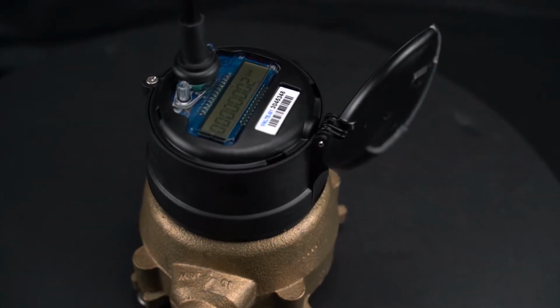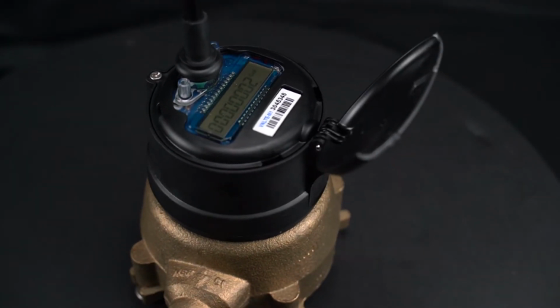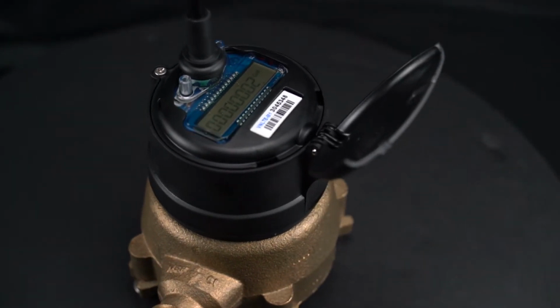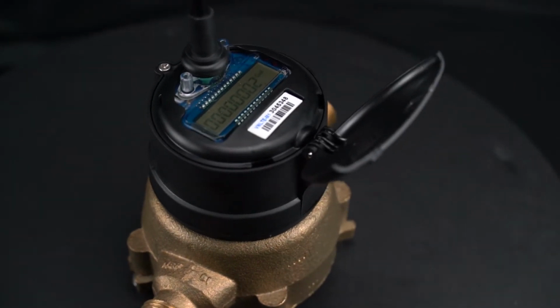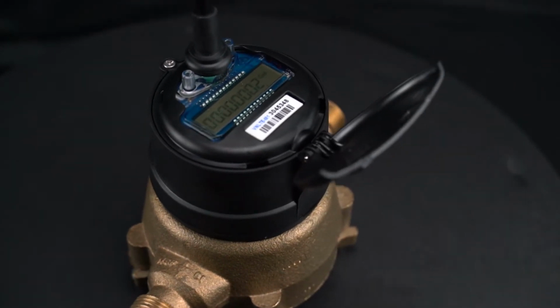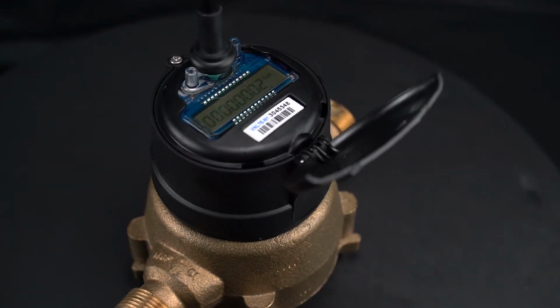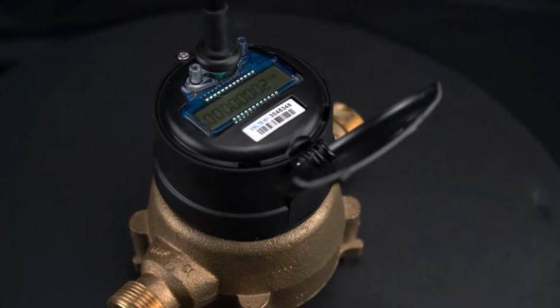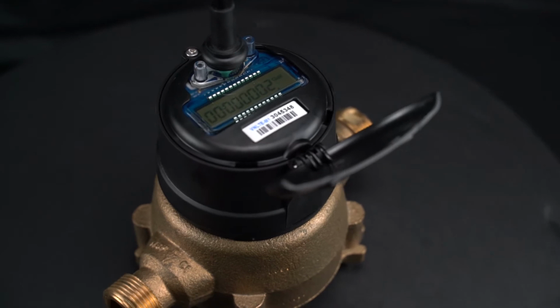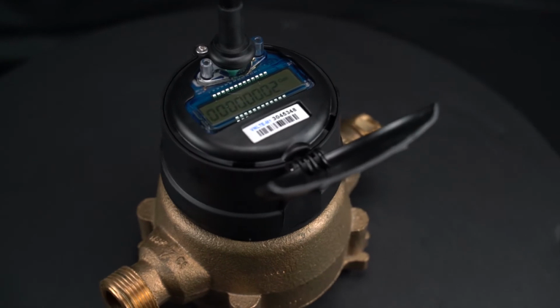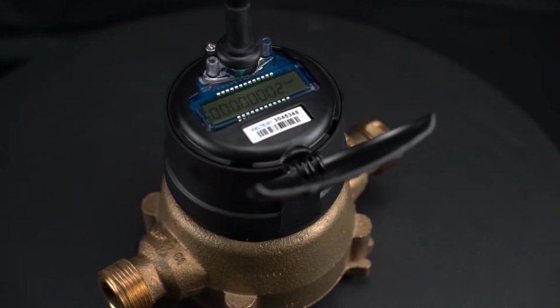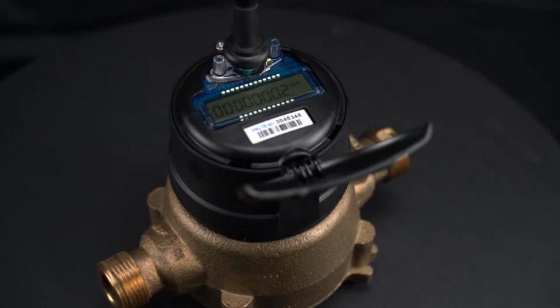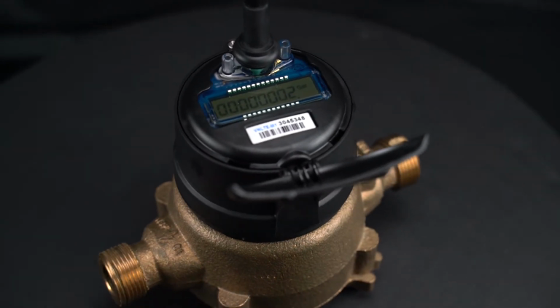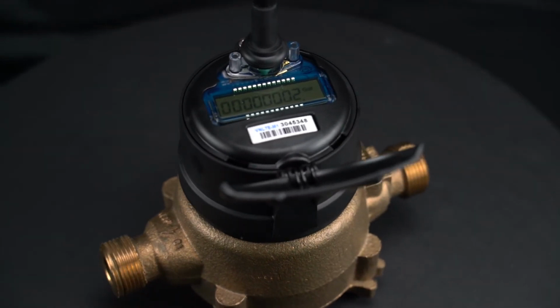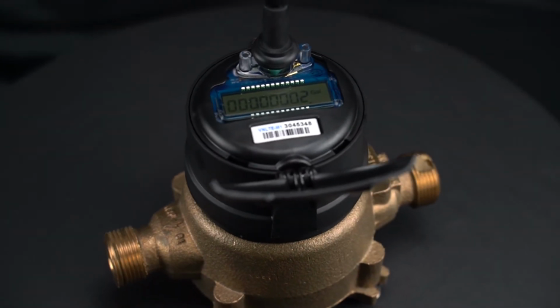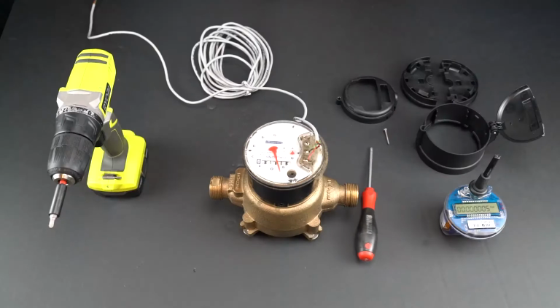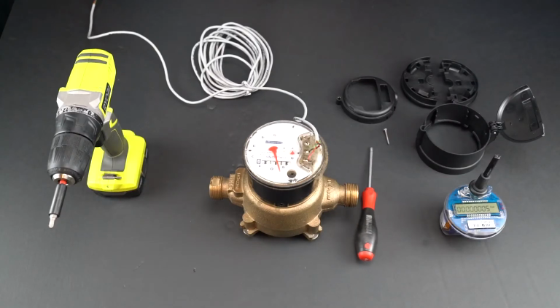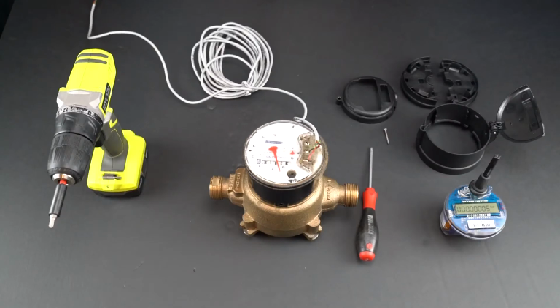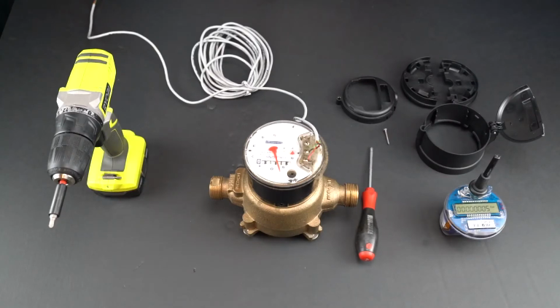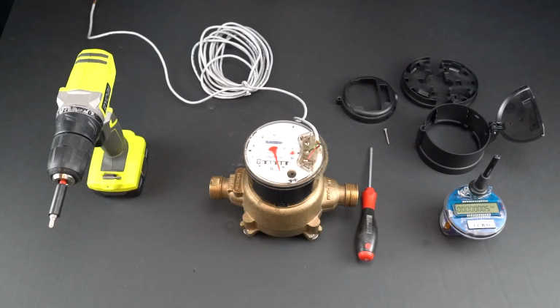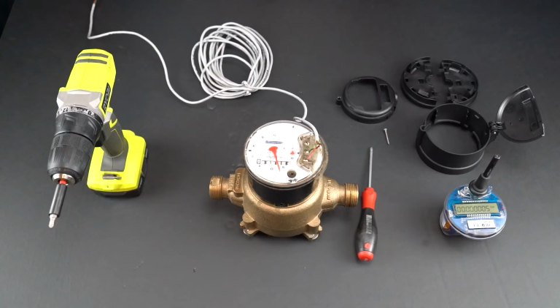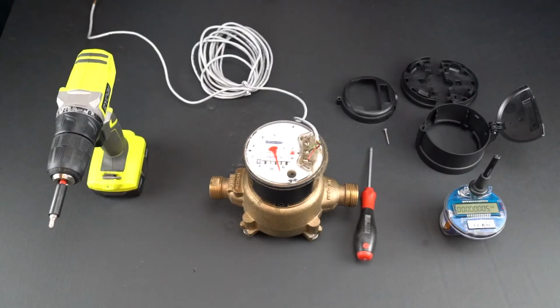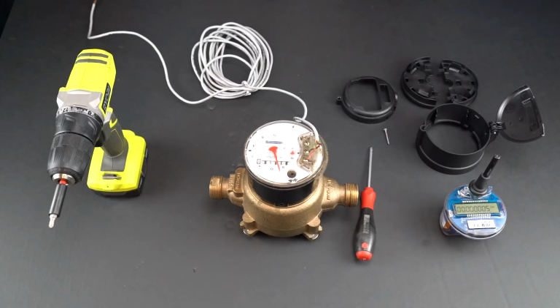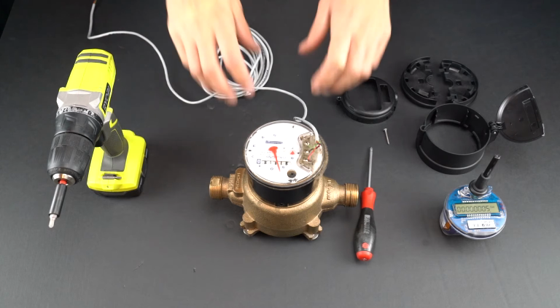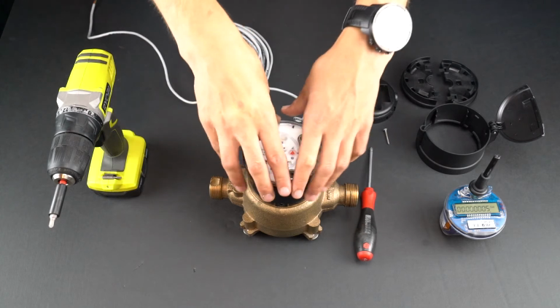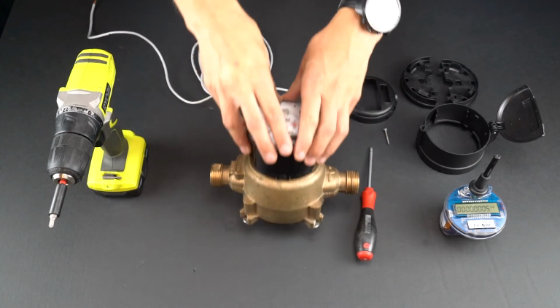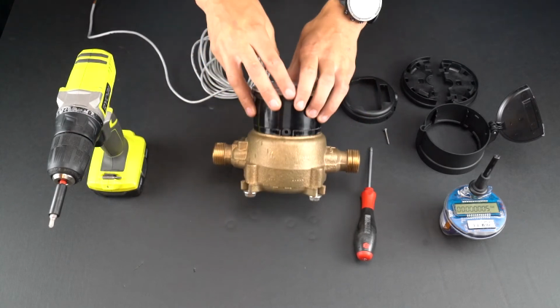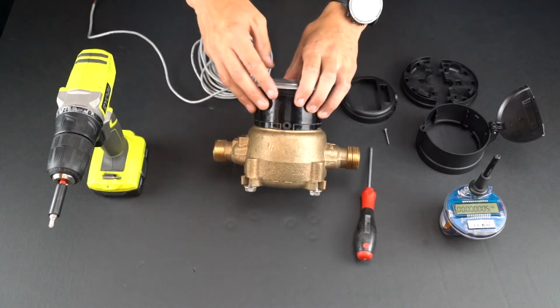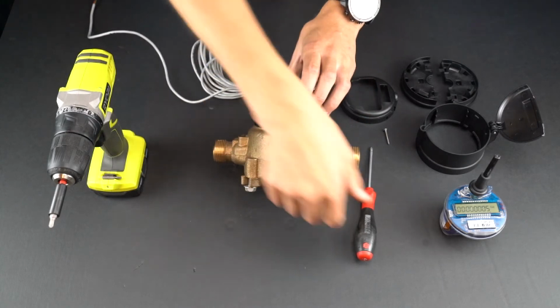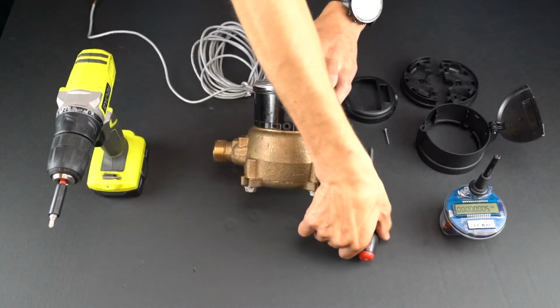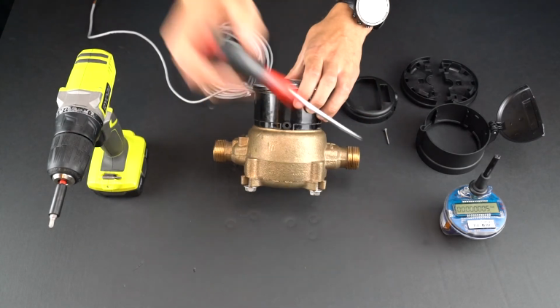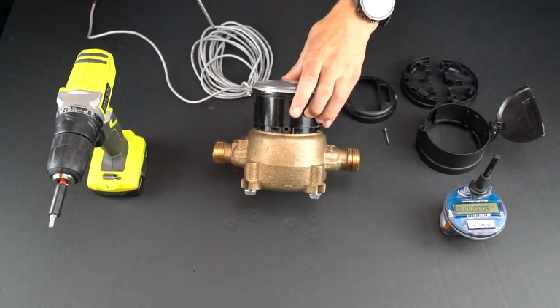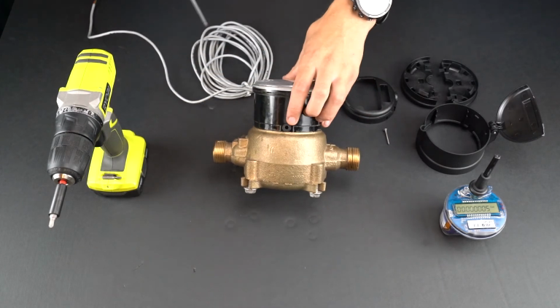In this video, we will be using a Neptune T10 as the example. In the package with your radios, you will receive the plastic housing pieces, adapter rings, and the tri-wing set screw.